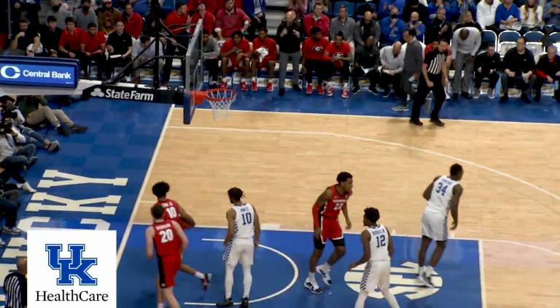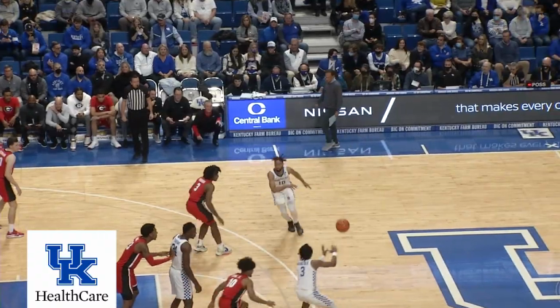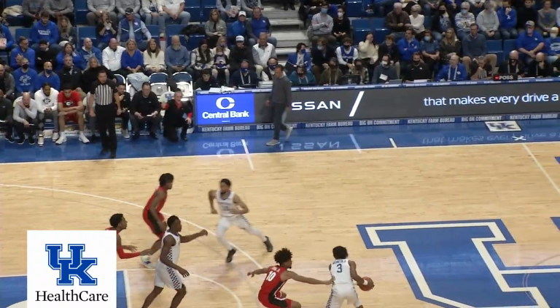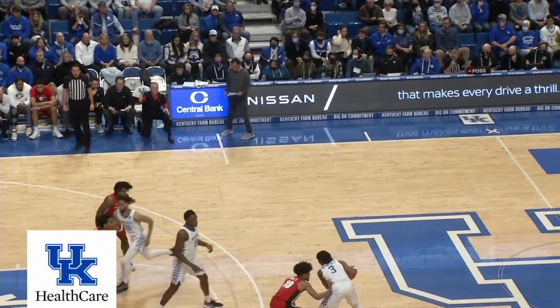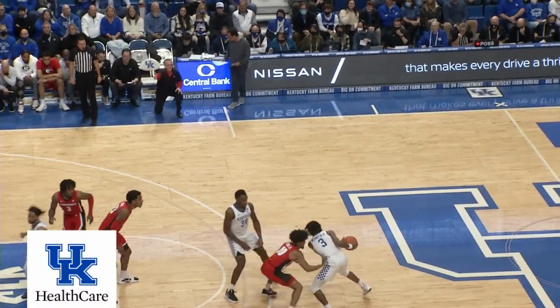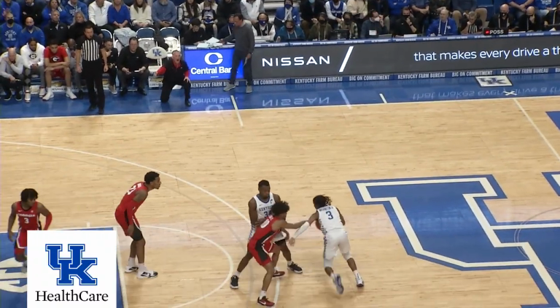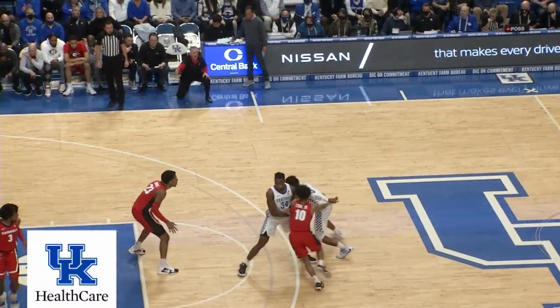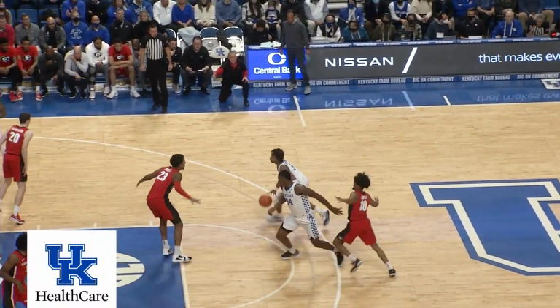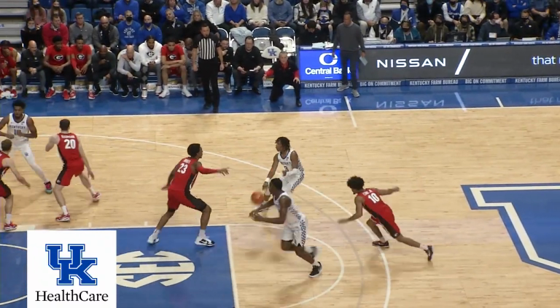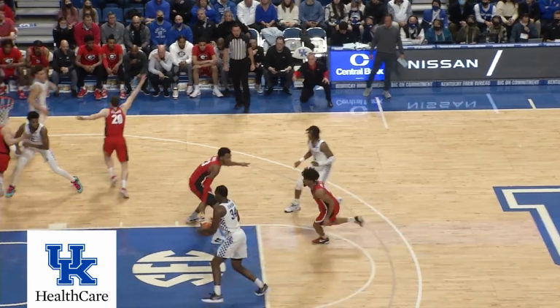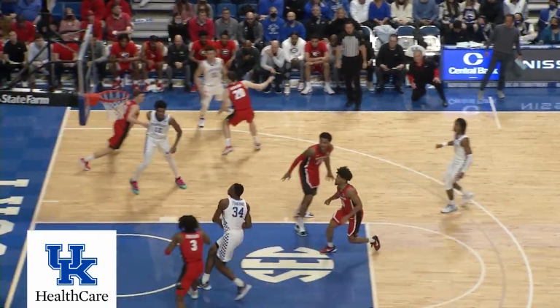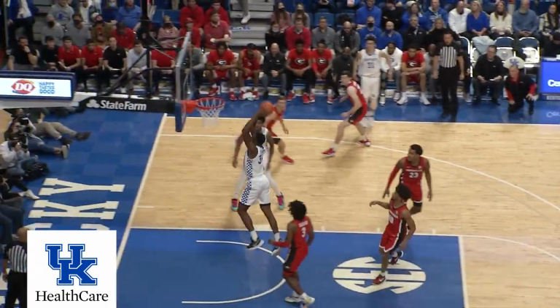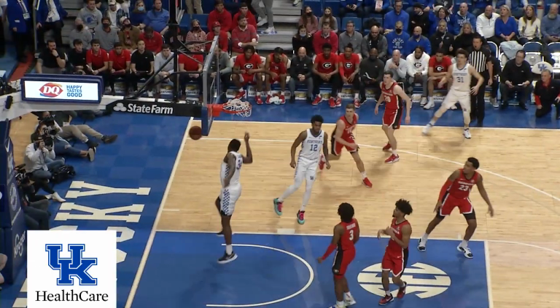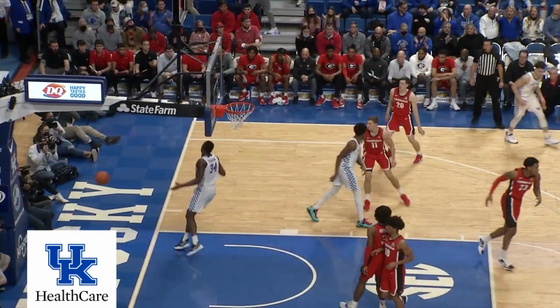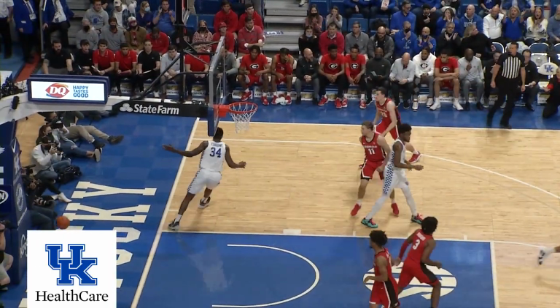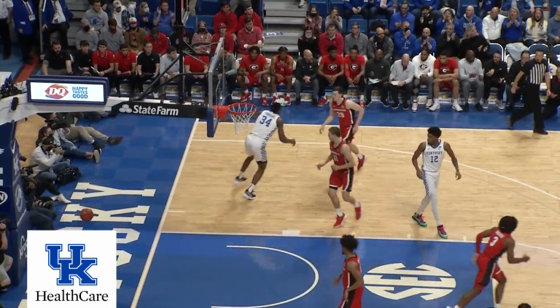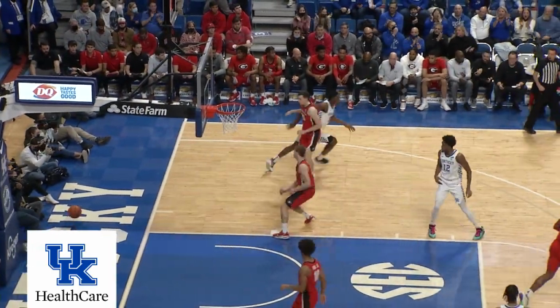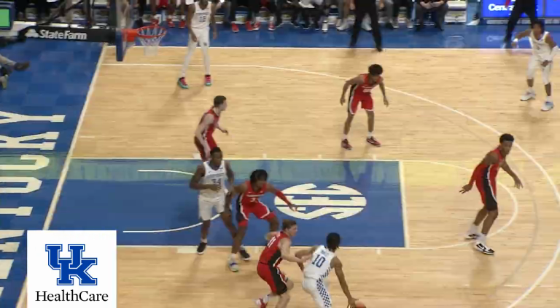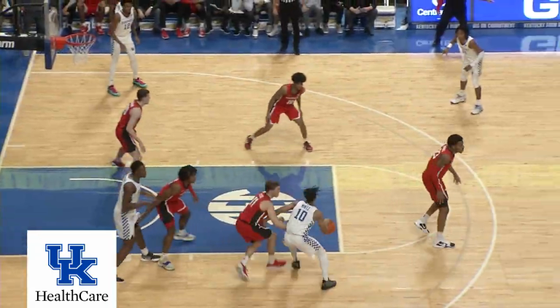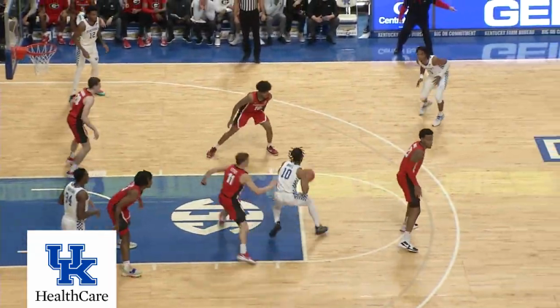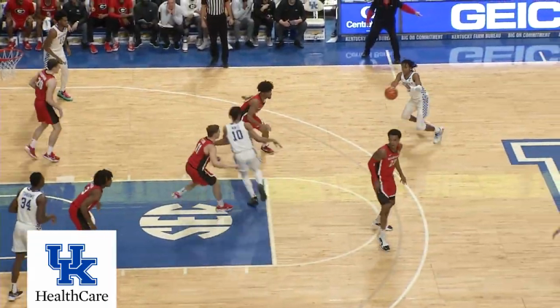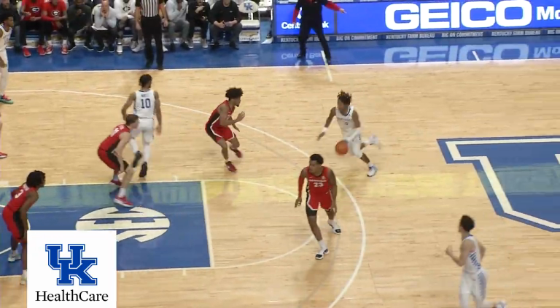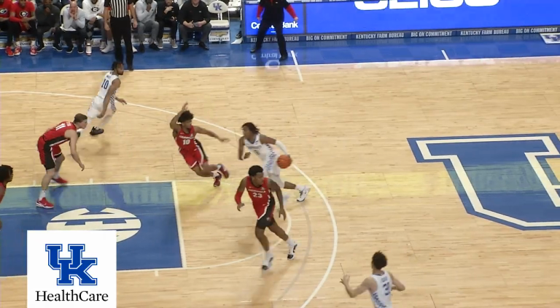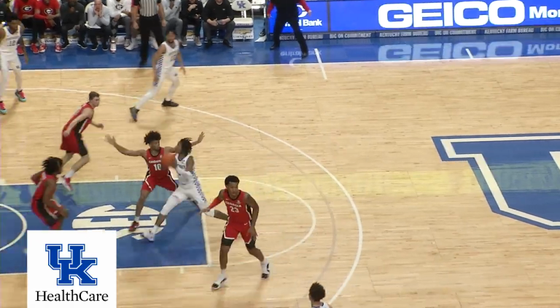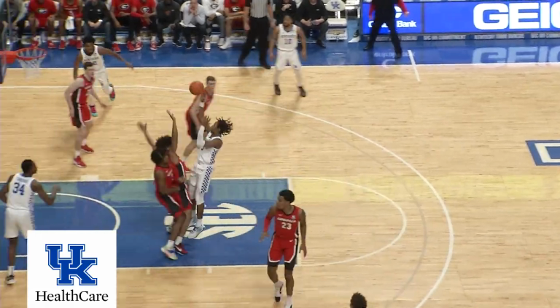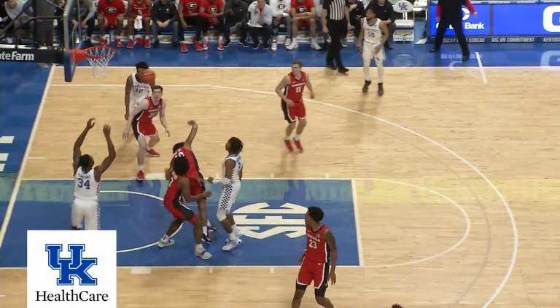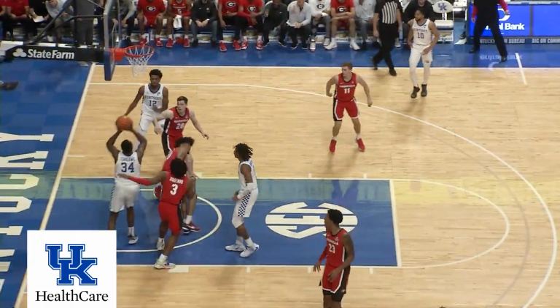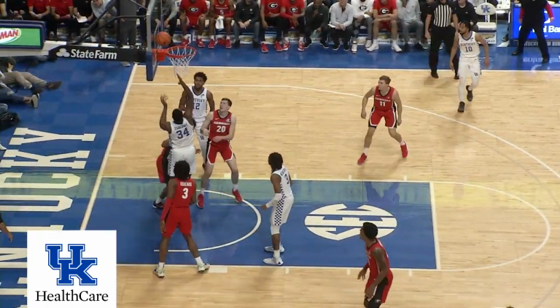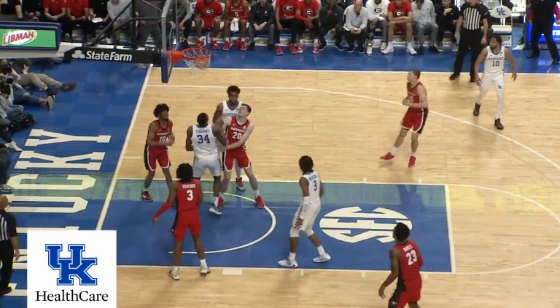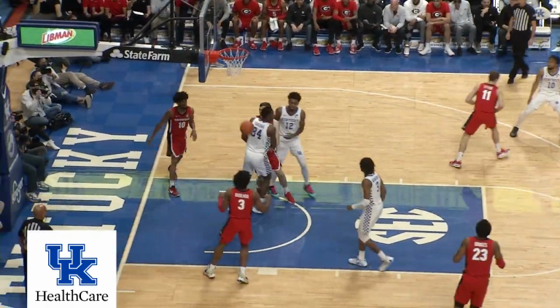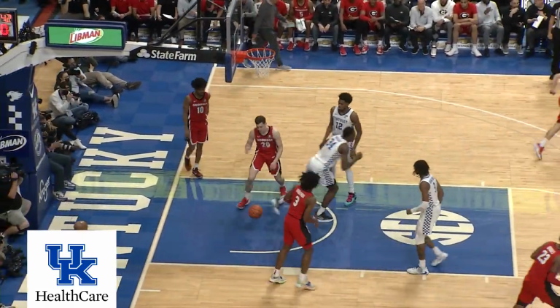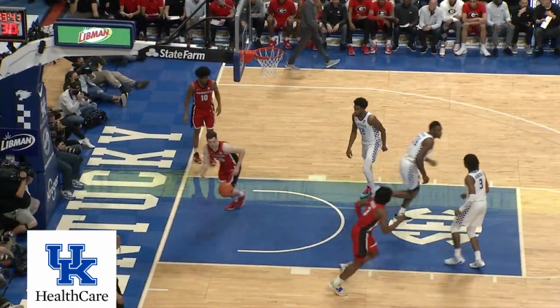Right side, Washington pops out to get it at the top, angles right to the elbow, bounce pass for a dunk to Shibway on the pick and roll. Mintz comes into the lane, out to Washington — Washington dumps it down to Shibway, who makes the catch and puts it in.